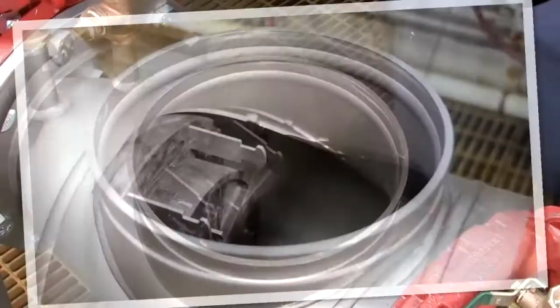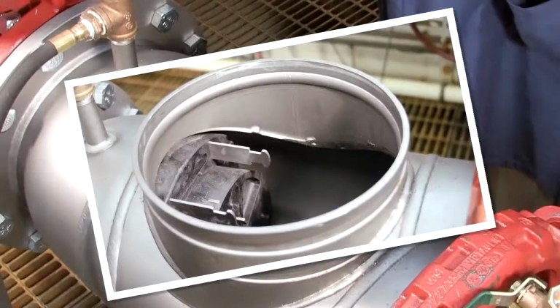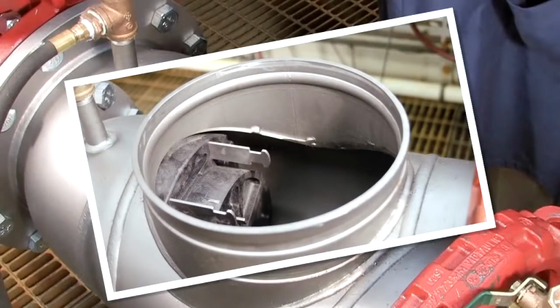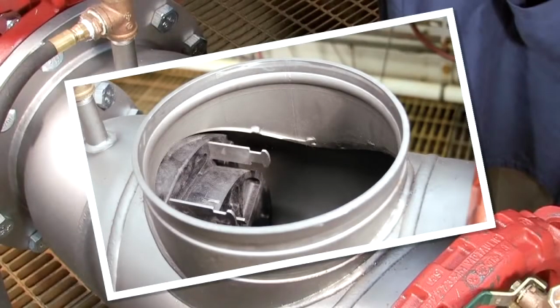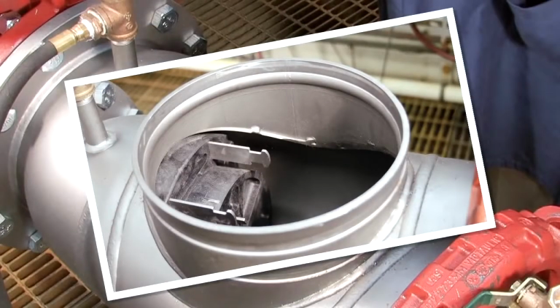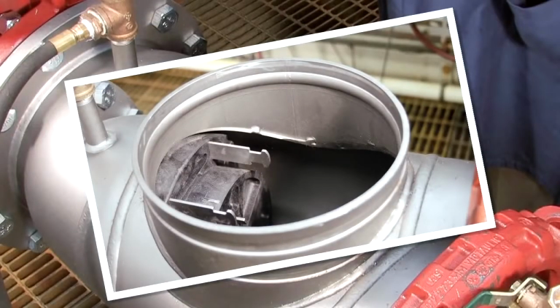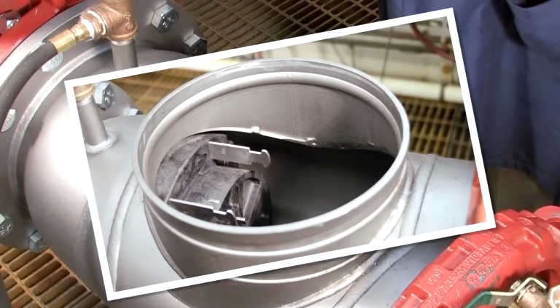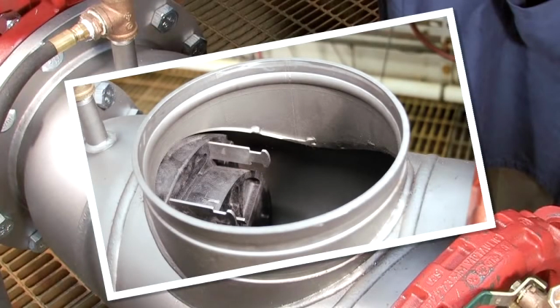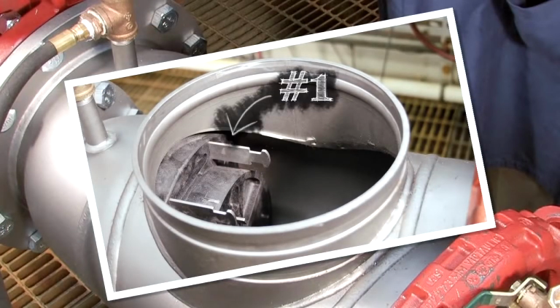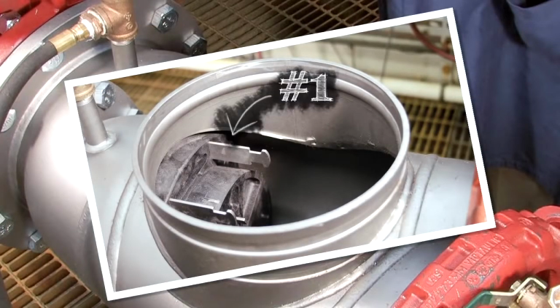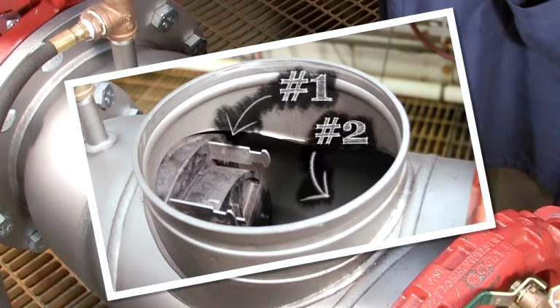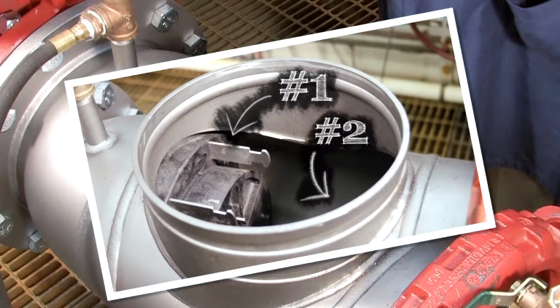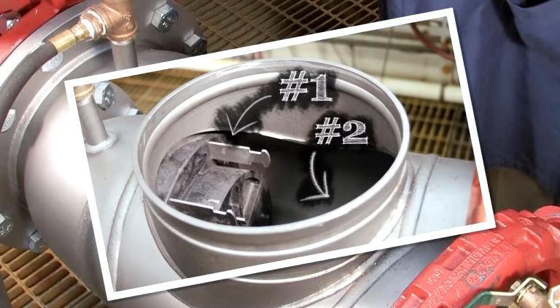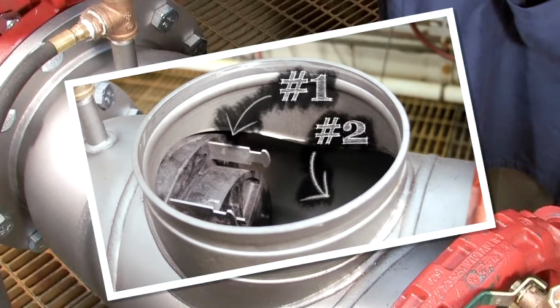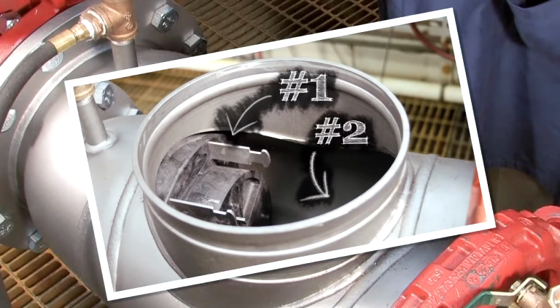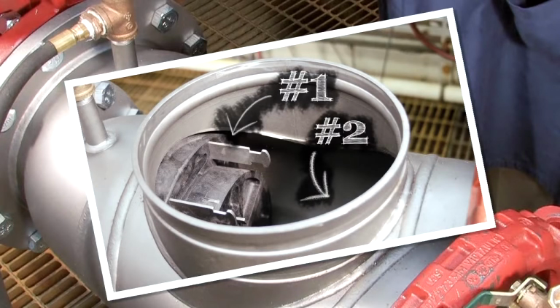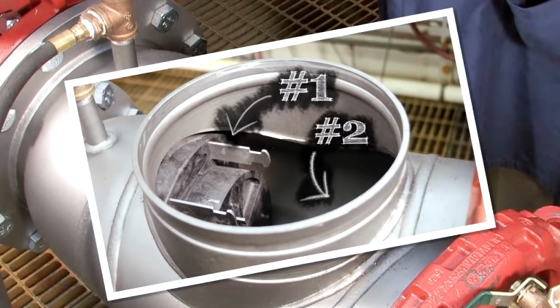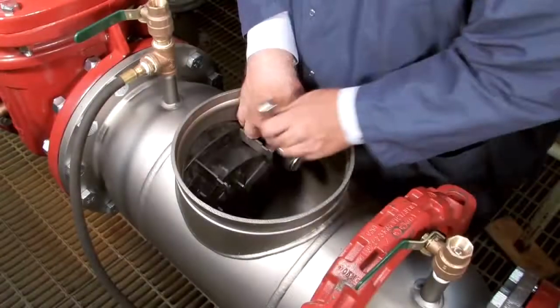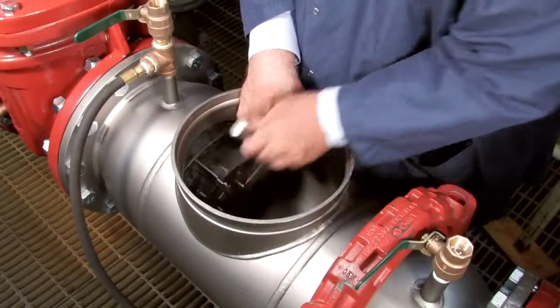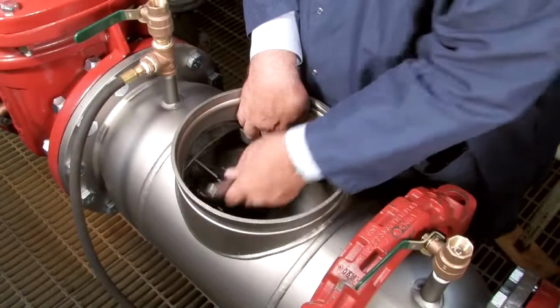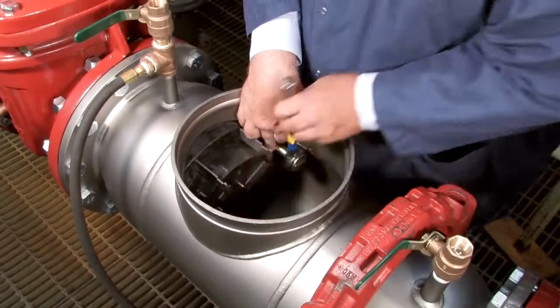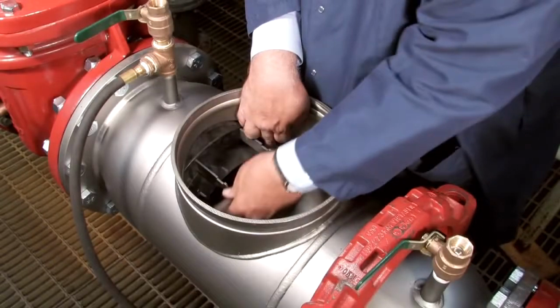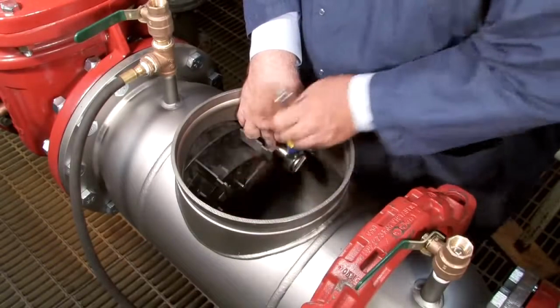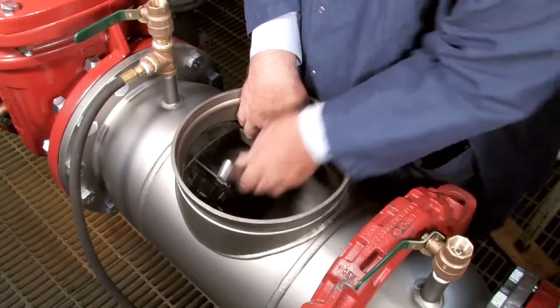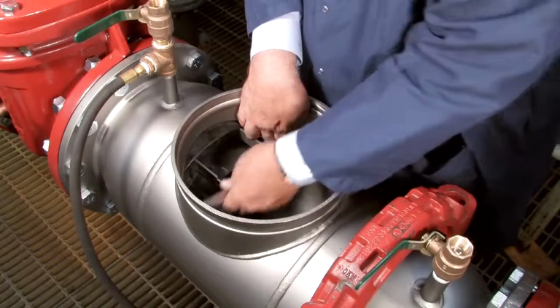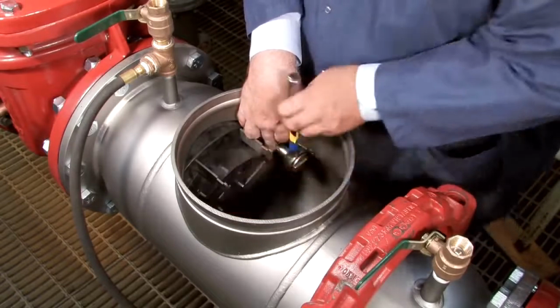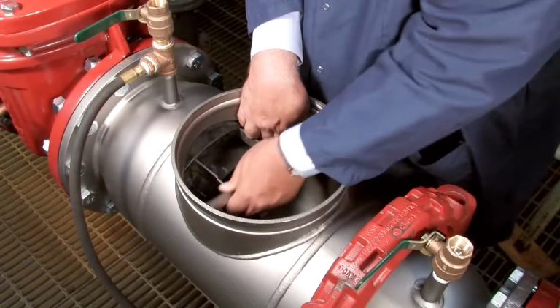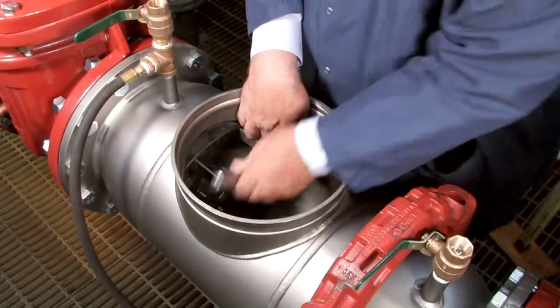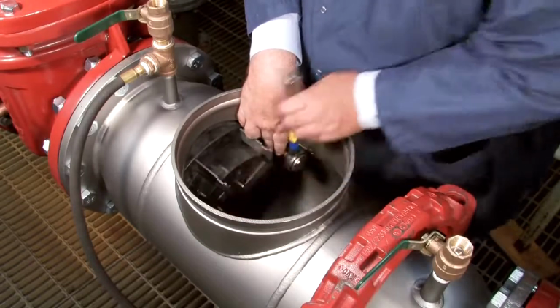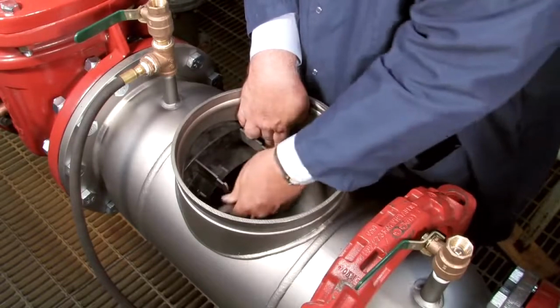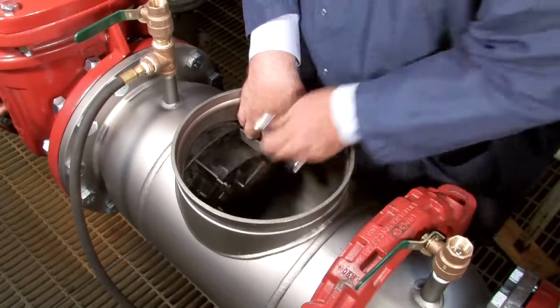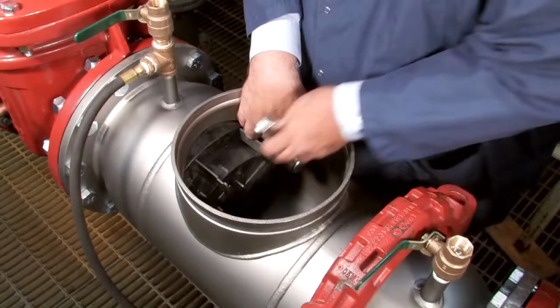Inside the assembly, you'll observe two checks differentiated as the number 1 and number 2 respectively. The number 1 check, which should always be removed first, can be disconnected by unscrewing the four nuts holding it into place.